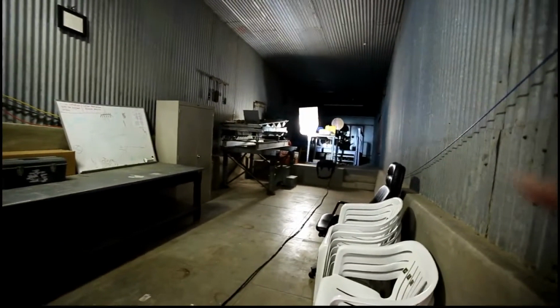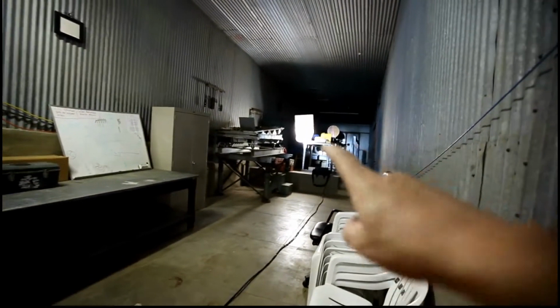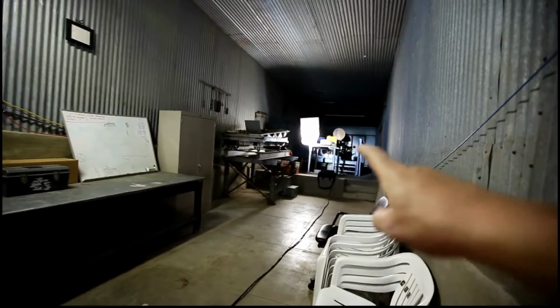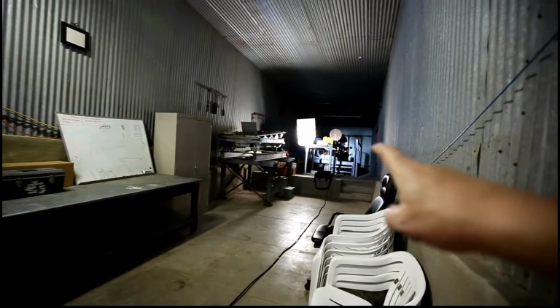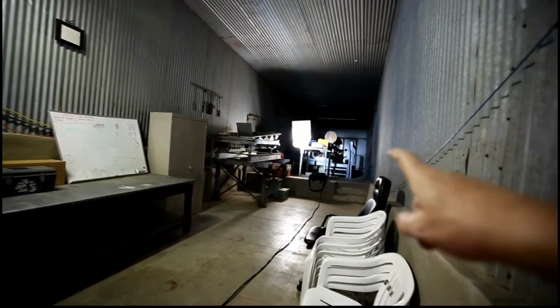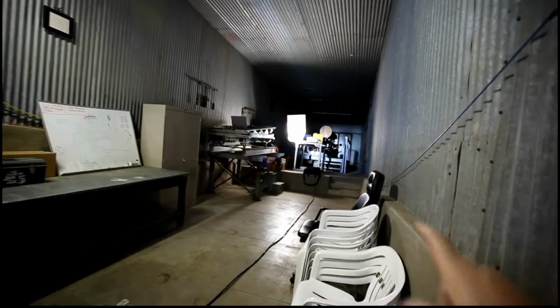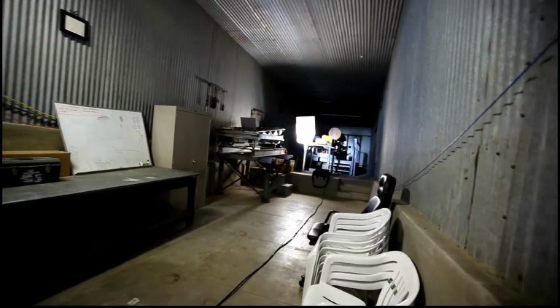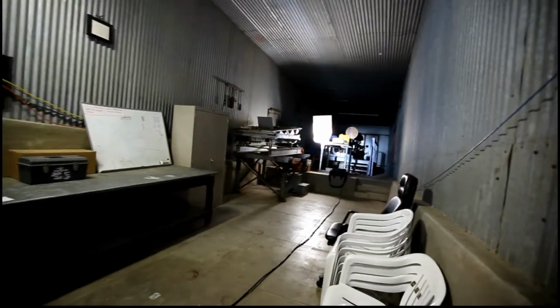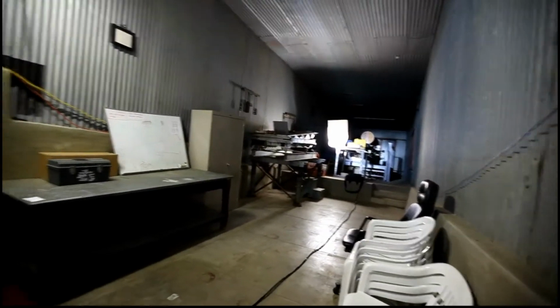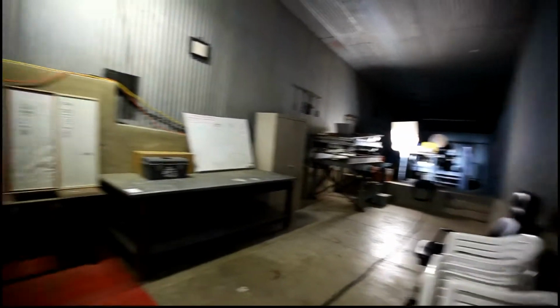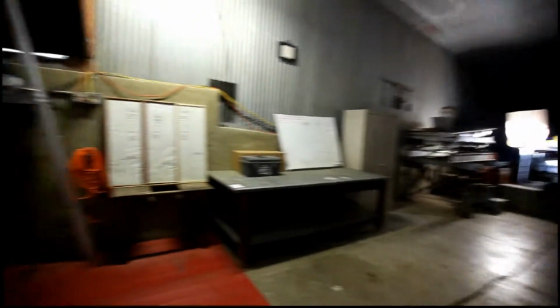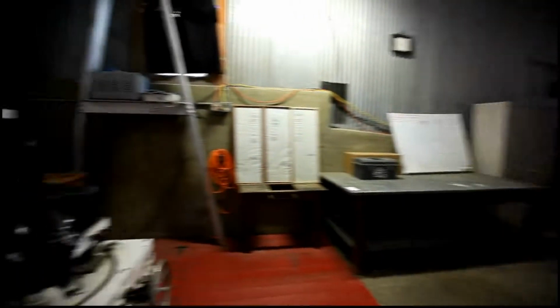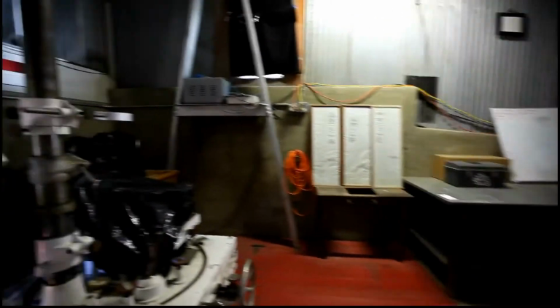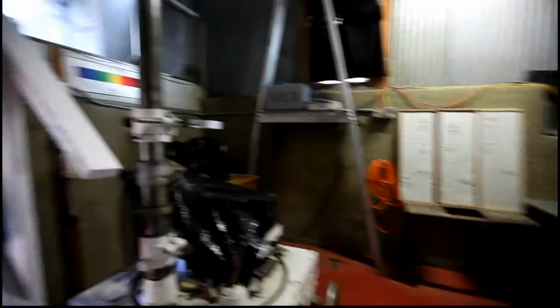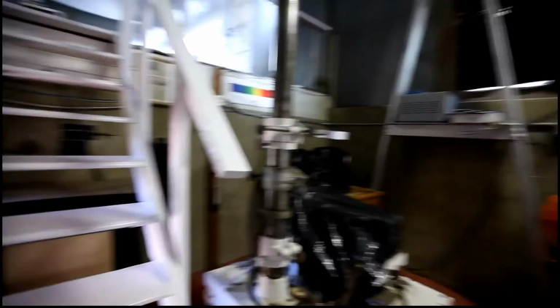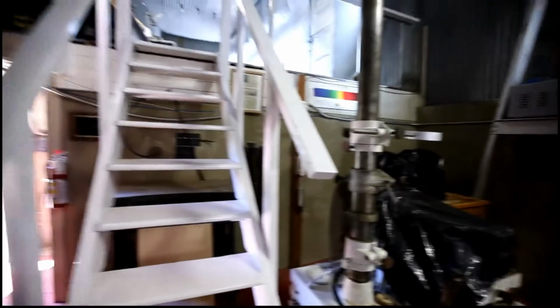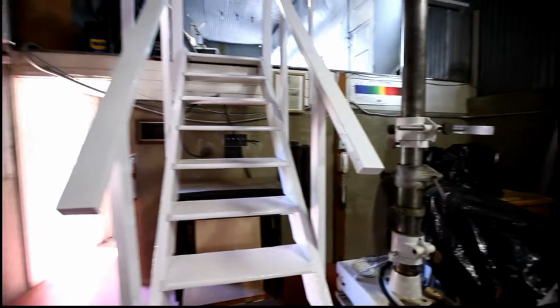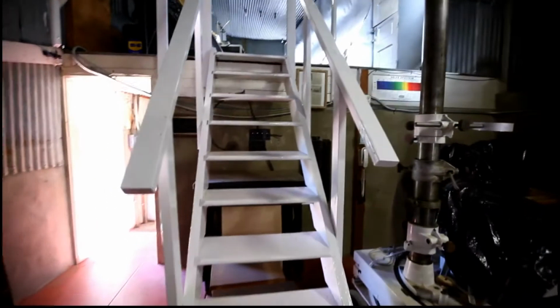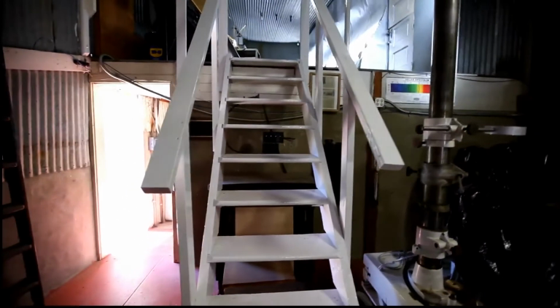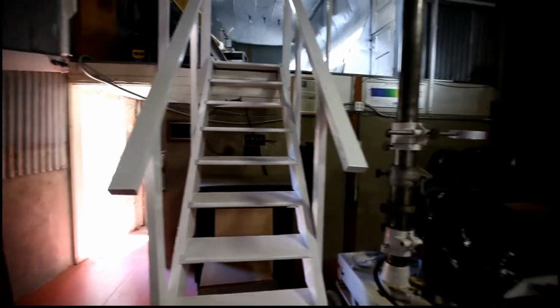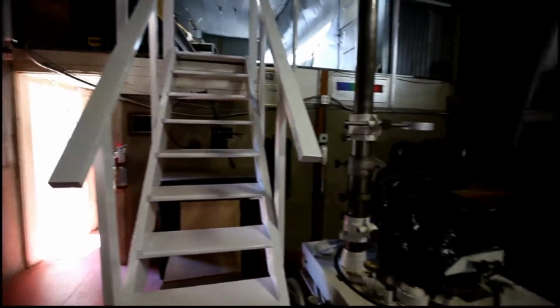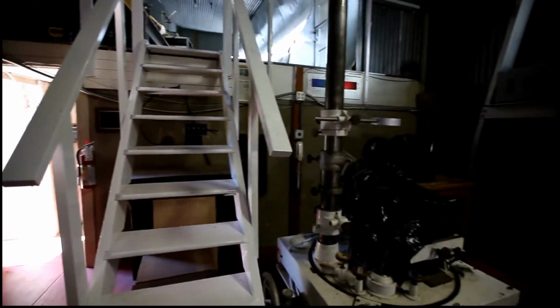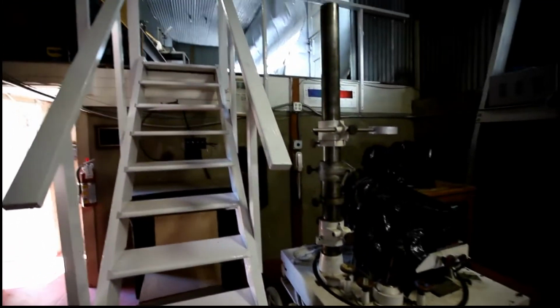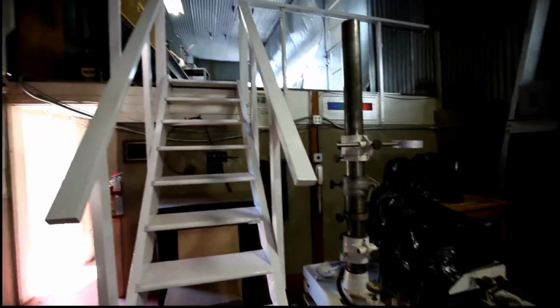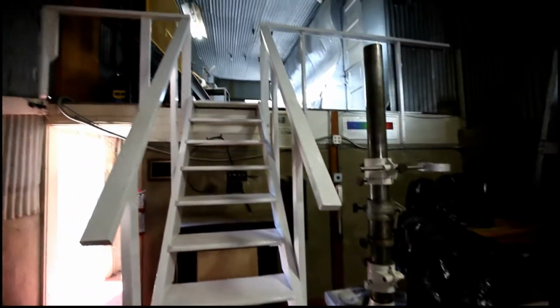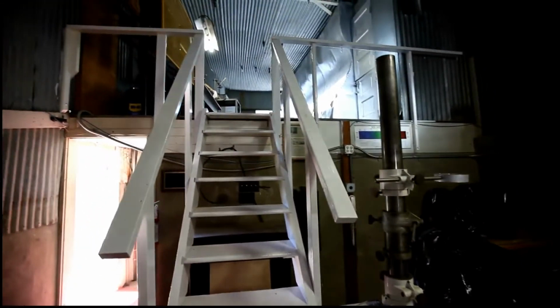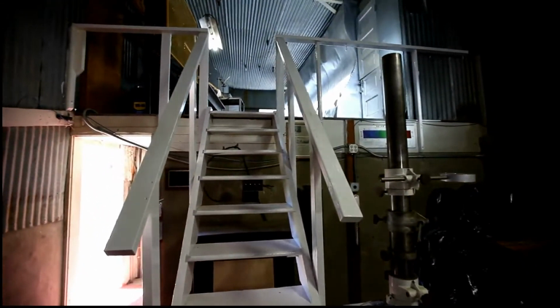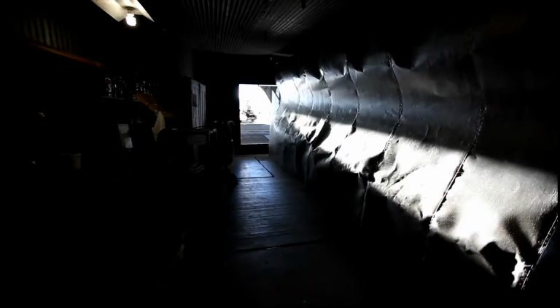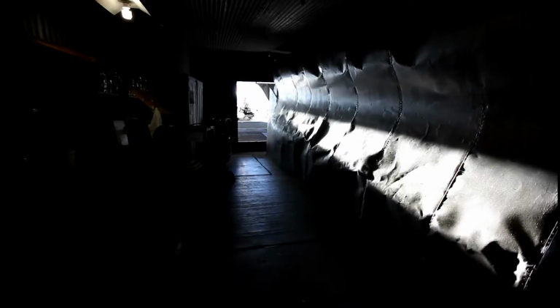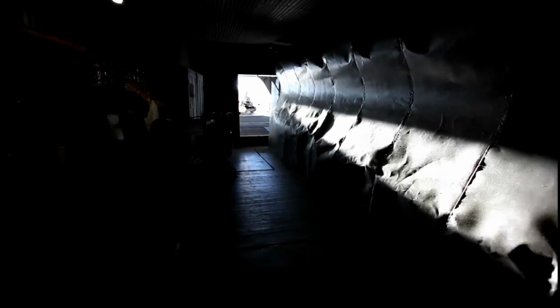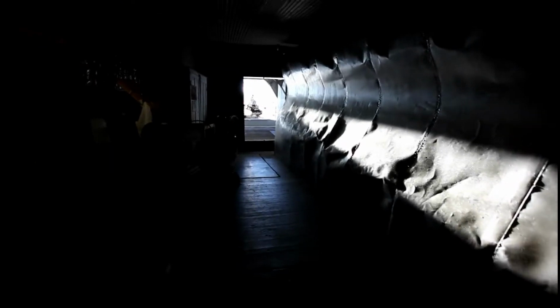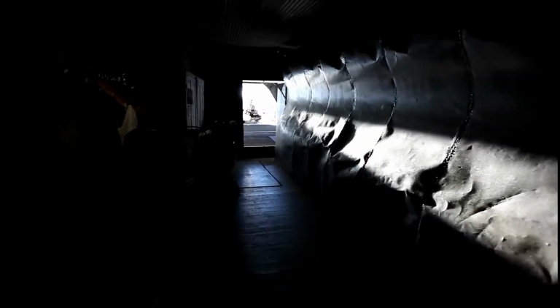There's a five-inch Takahashi over here. We'll go back over there in a moment. Let's go upstairs and take a look at the first and second flat outside.